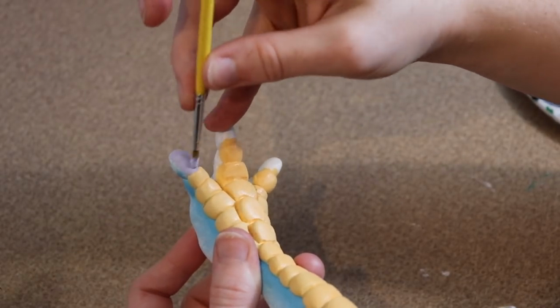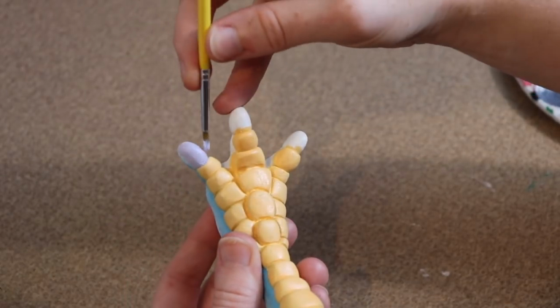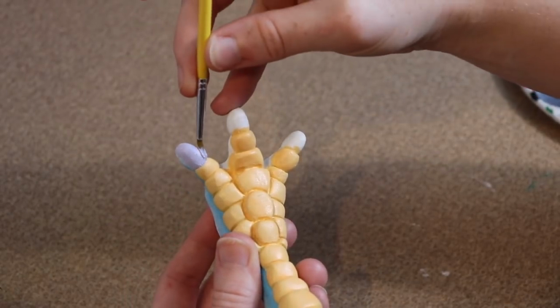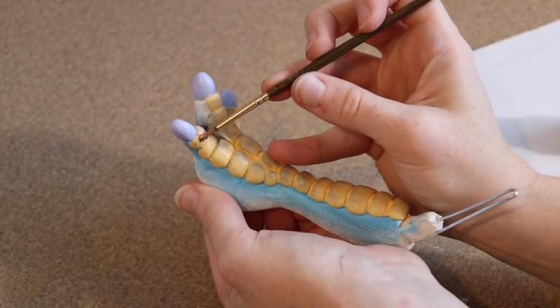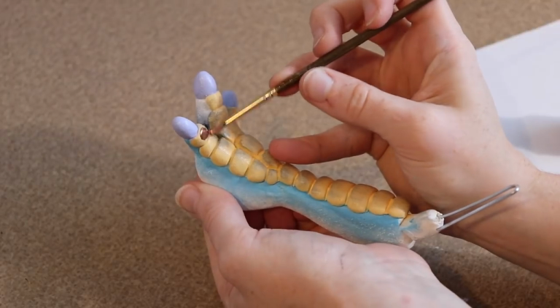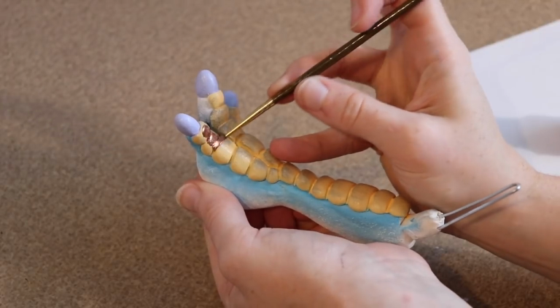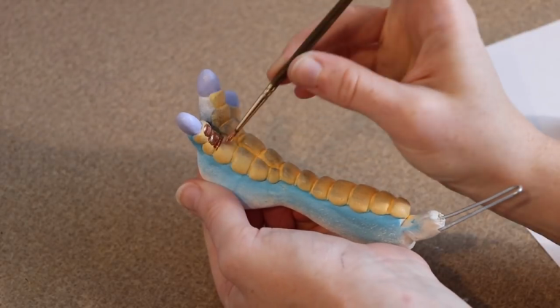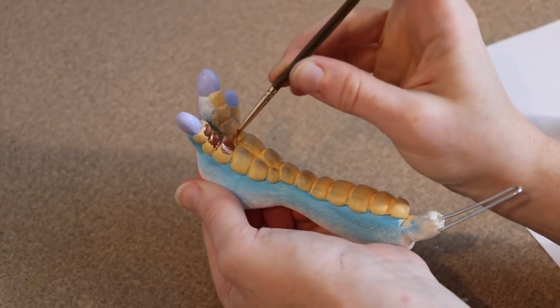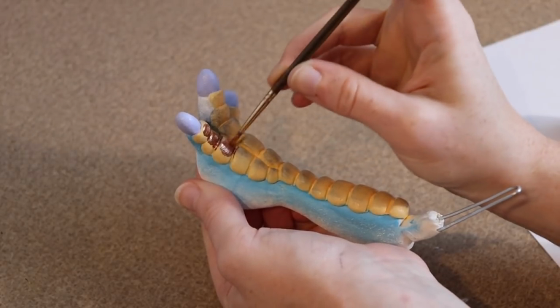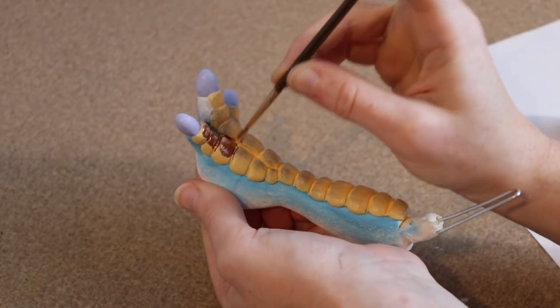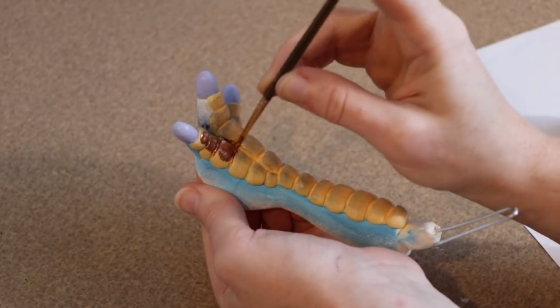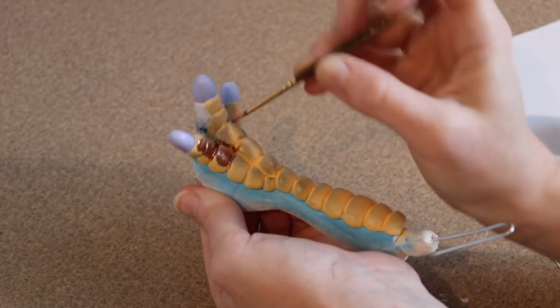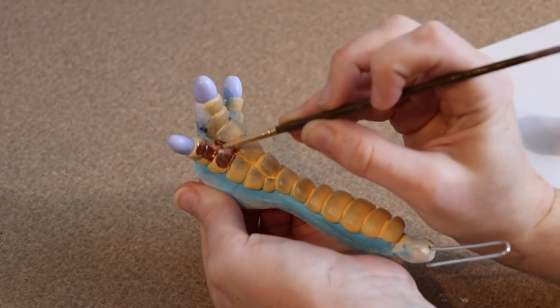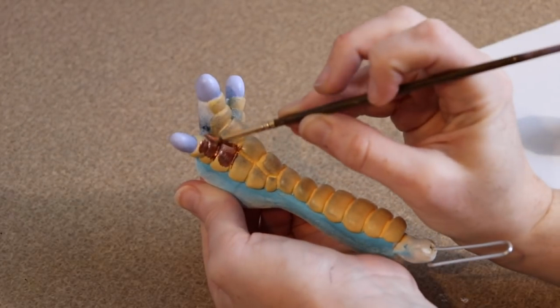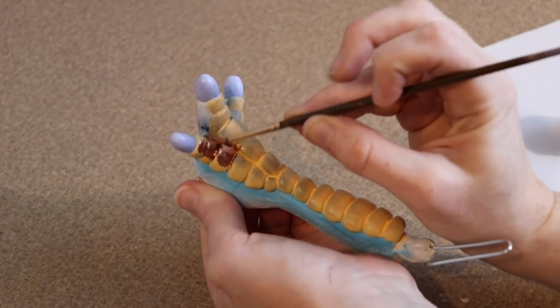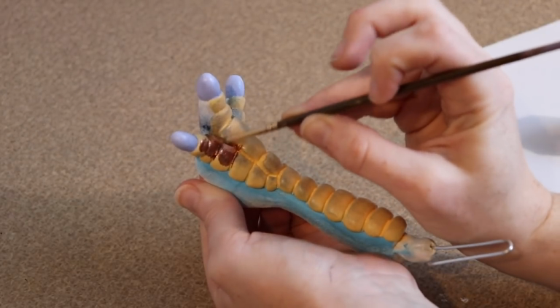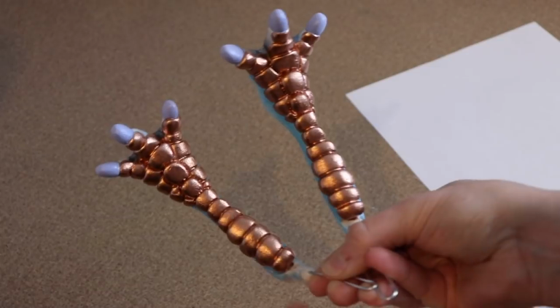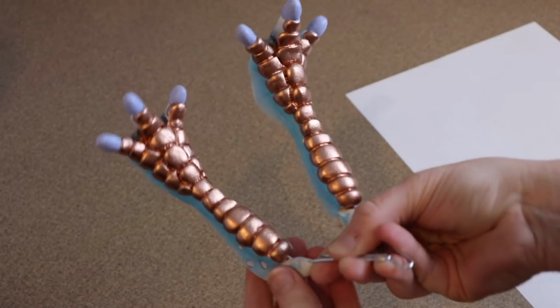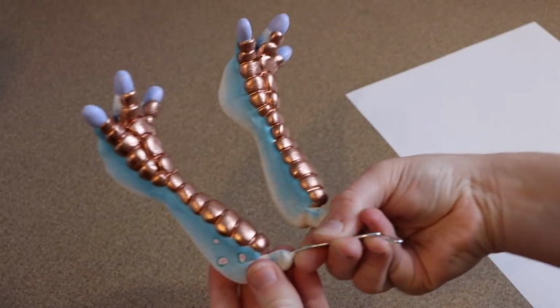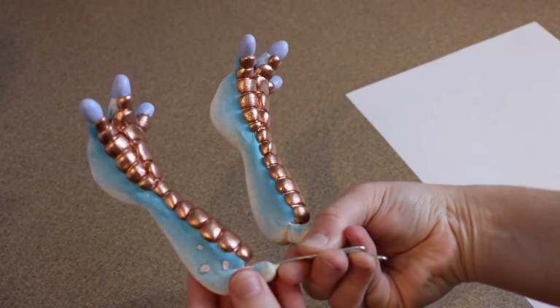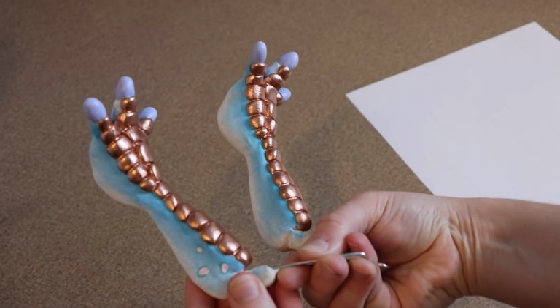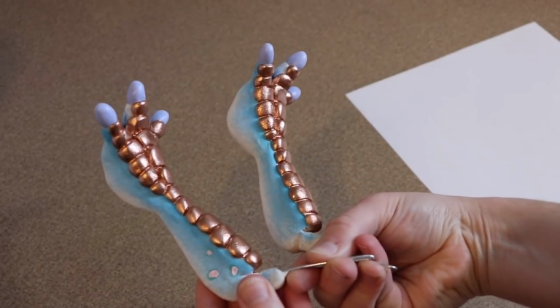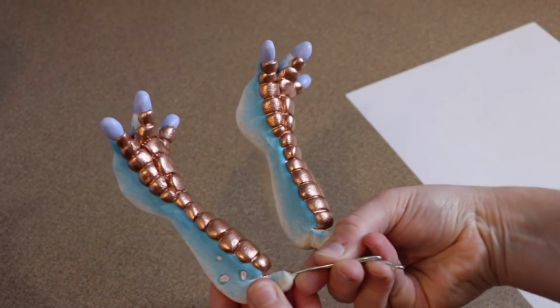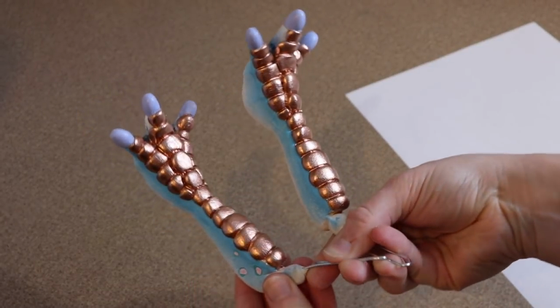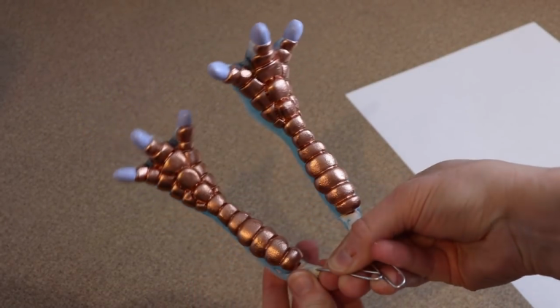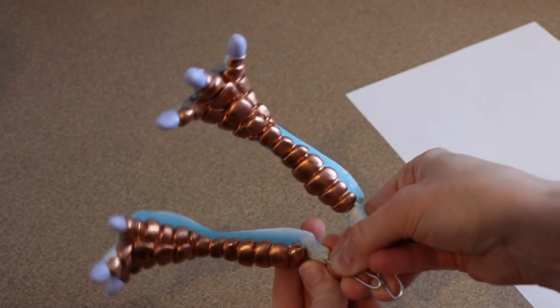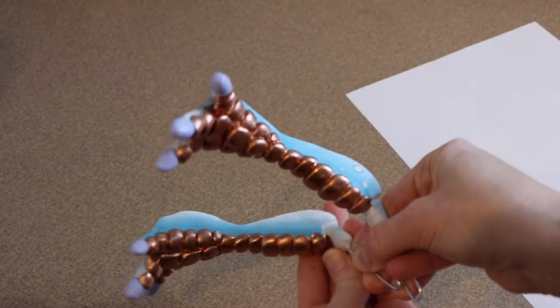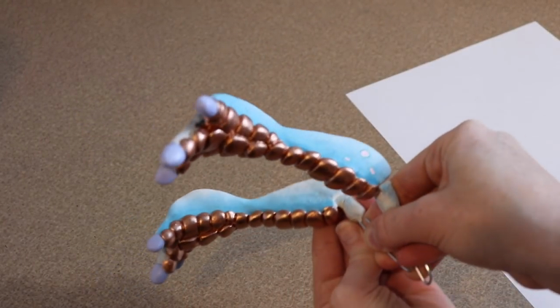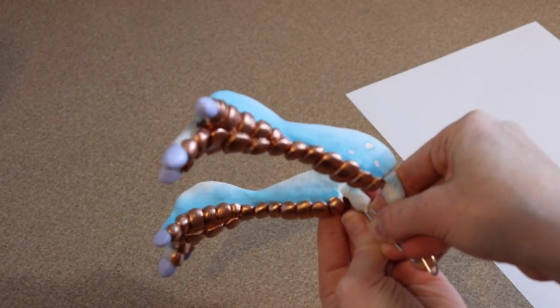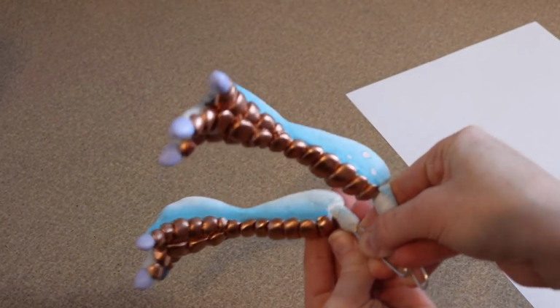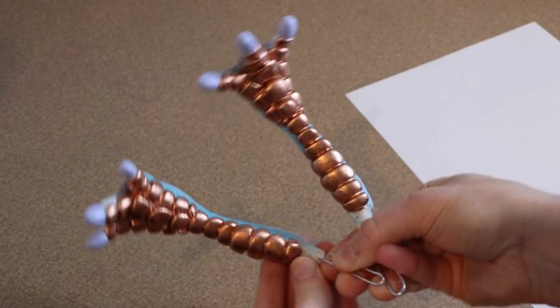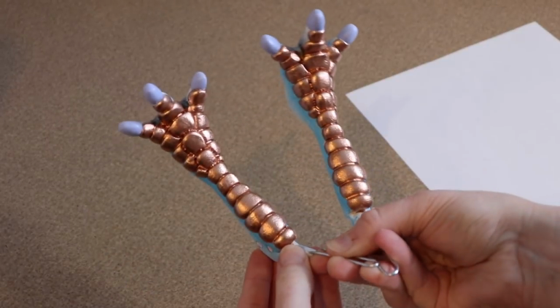After I was done with all the painting, I let everything dry completely, then mixed up some resin and painted it over everything we originally painted. This needs to cure overnight, so in the meantime we can work on our sewing.